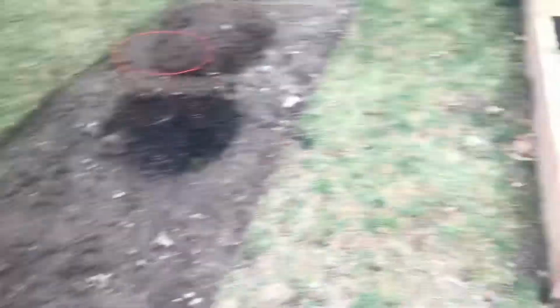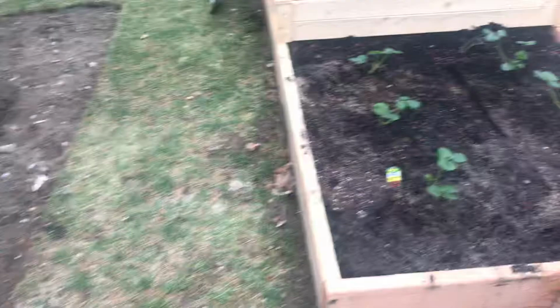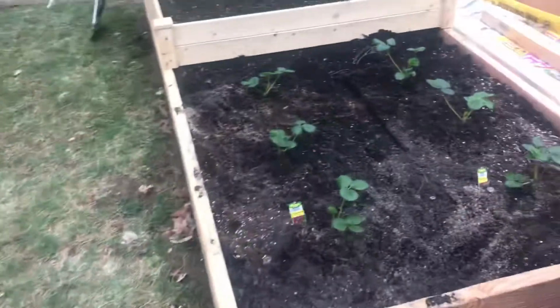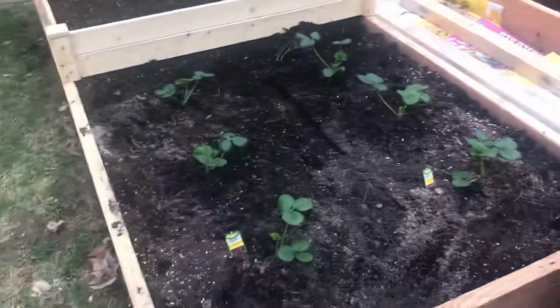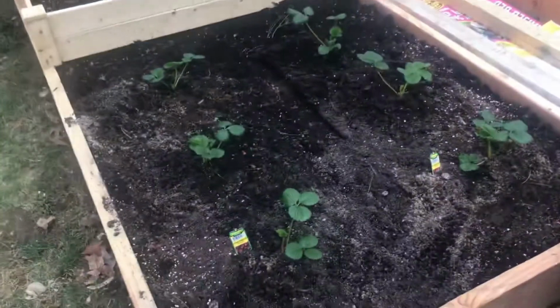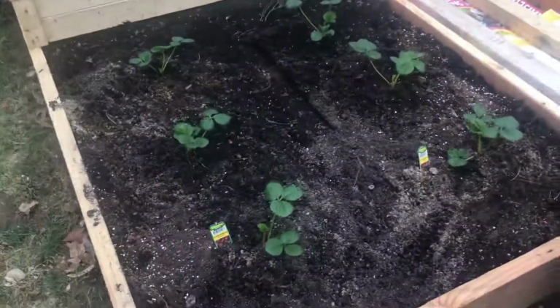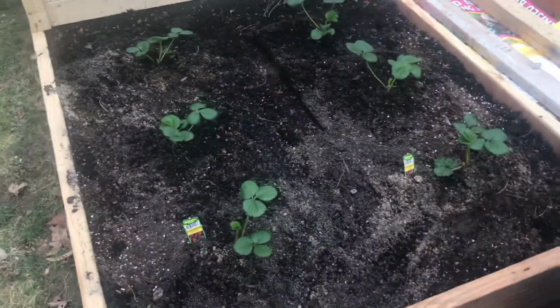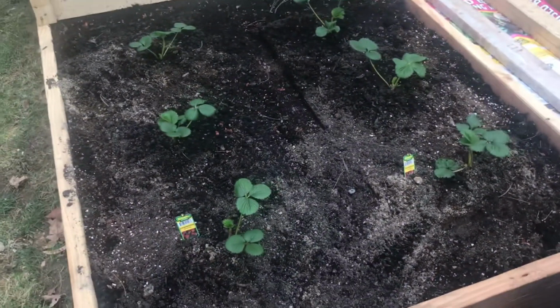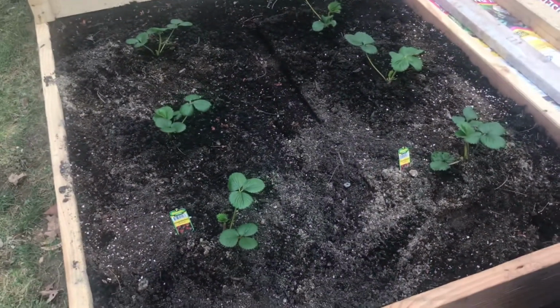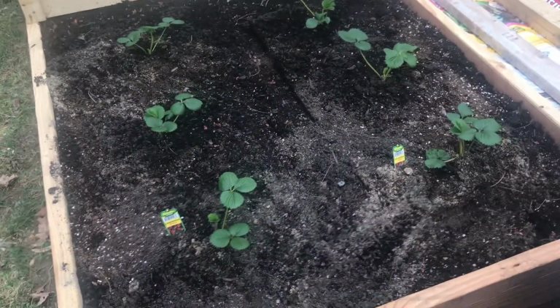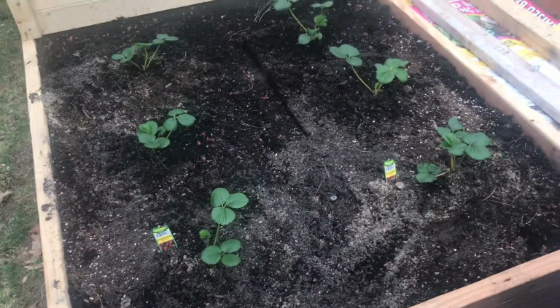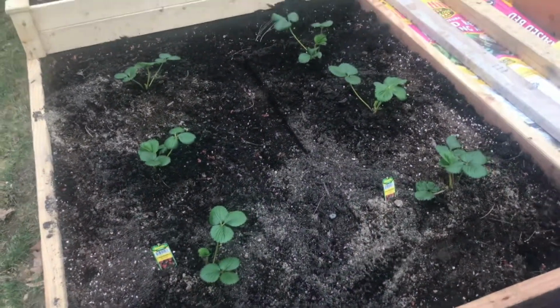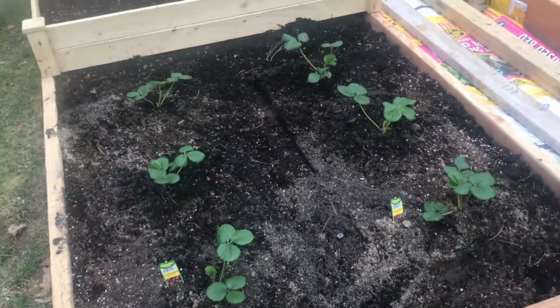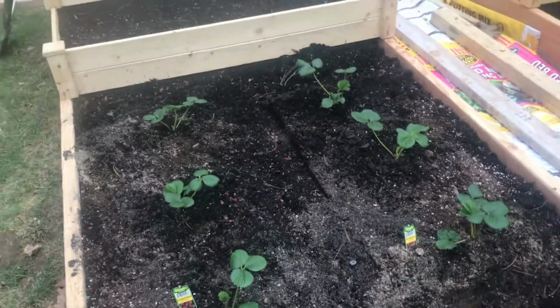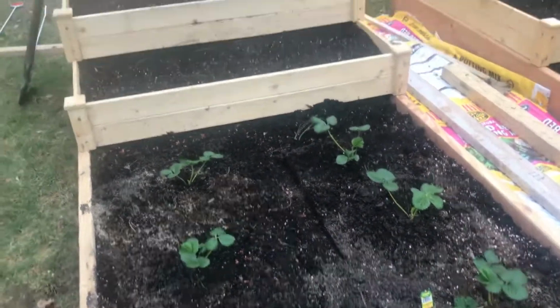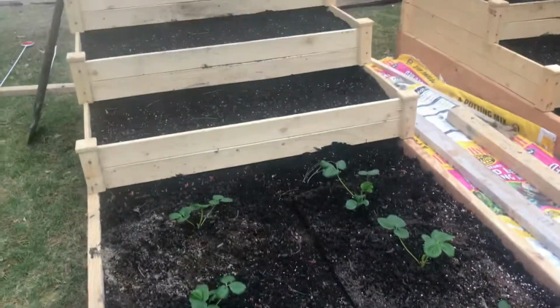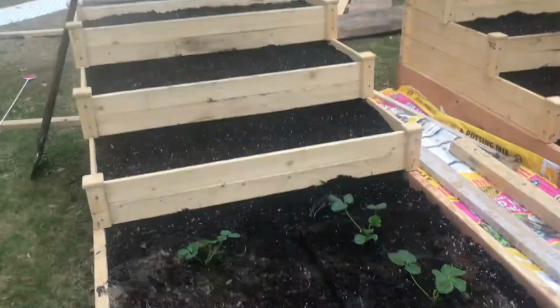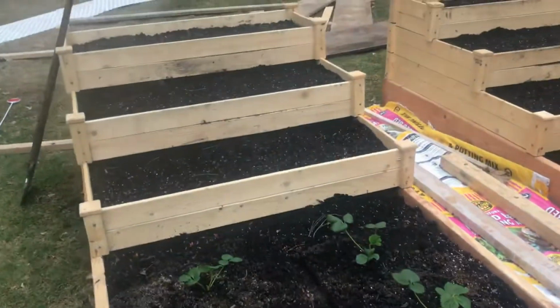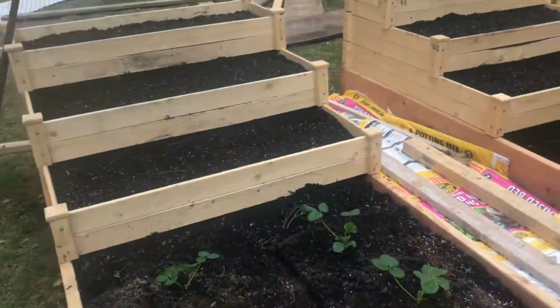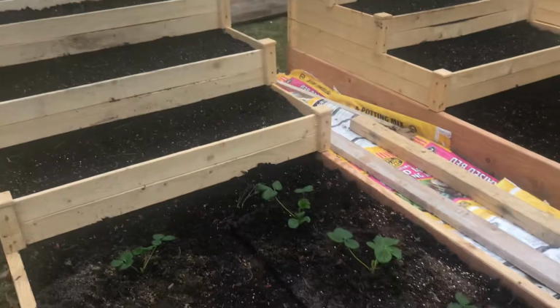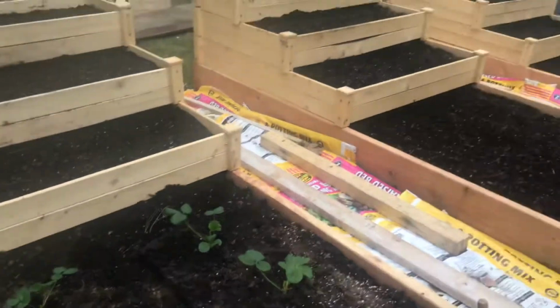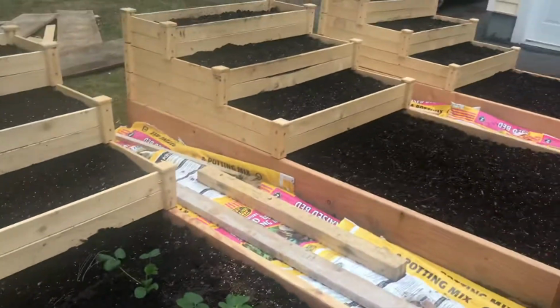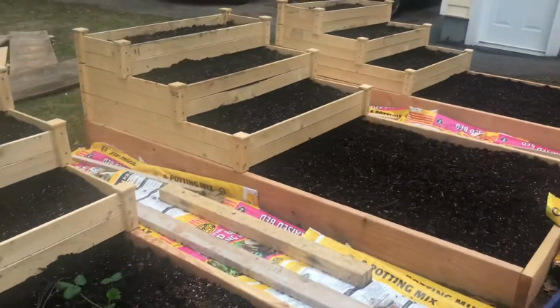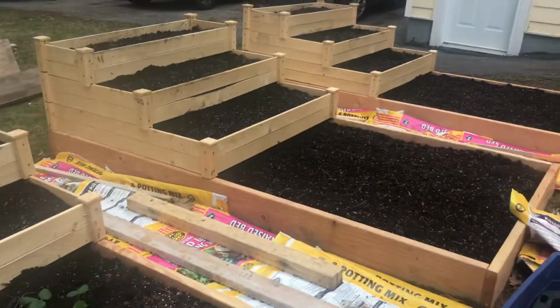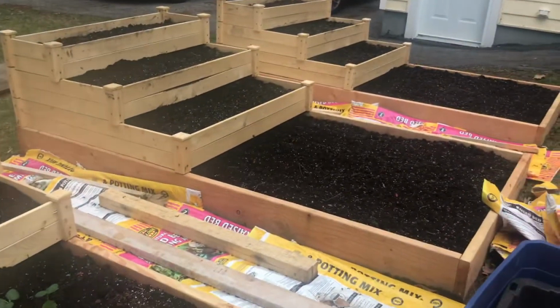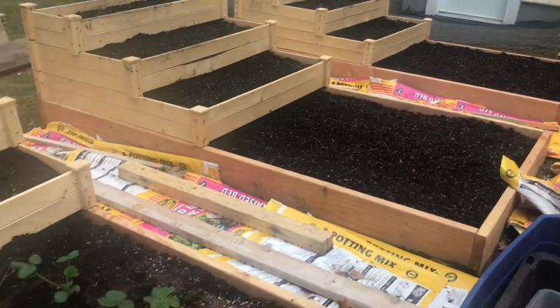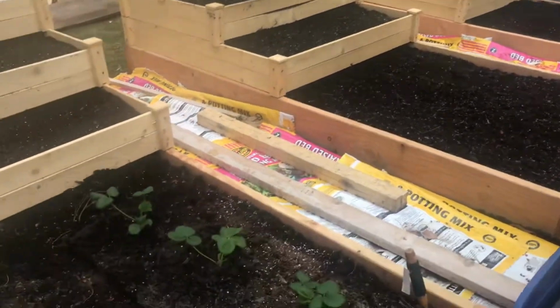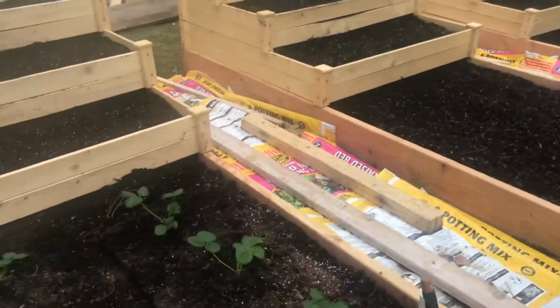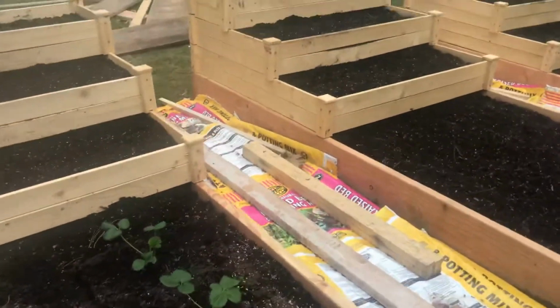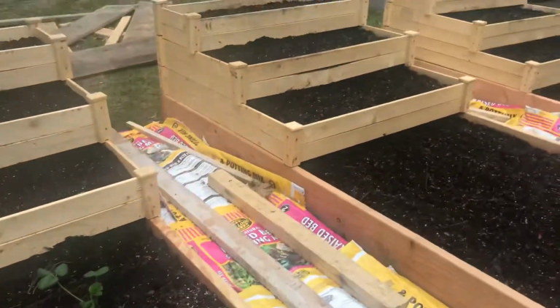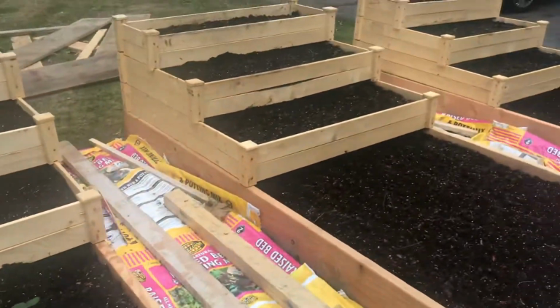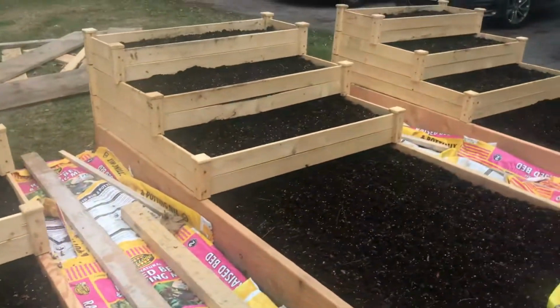Over here we've planted raspberries but they're gonna take a while. We did get some strawberries planted. These are my raised bed gardens over here and we haven't done the rest.